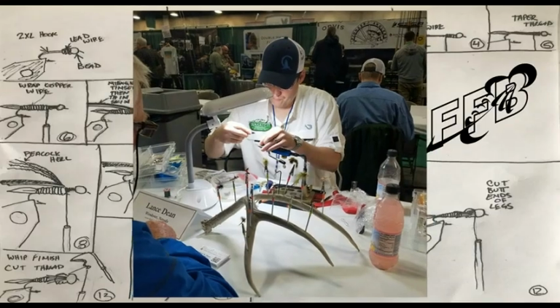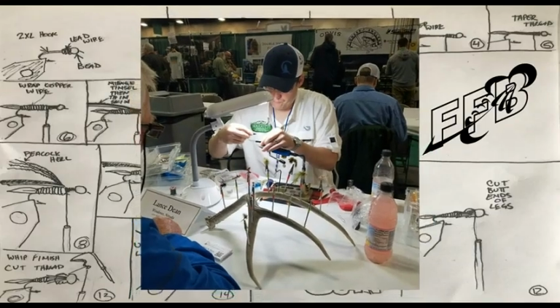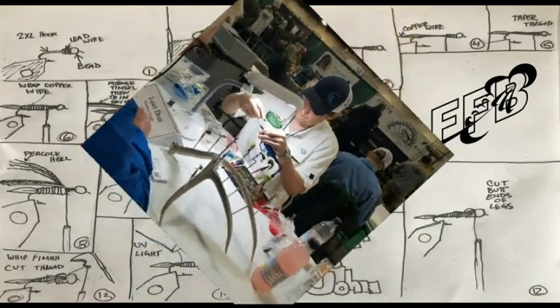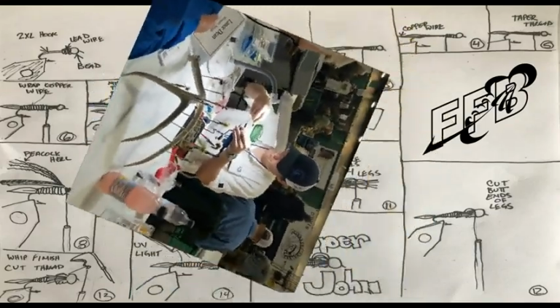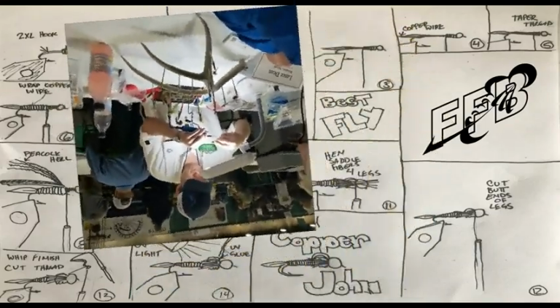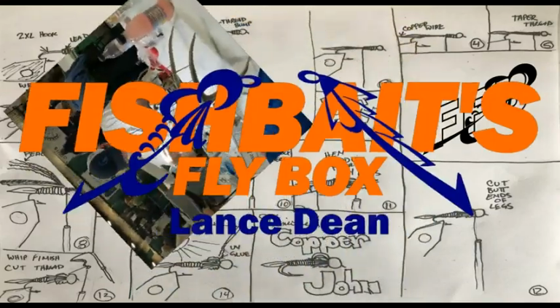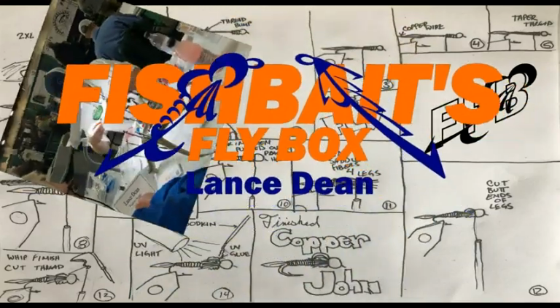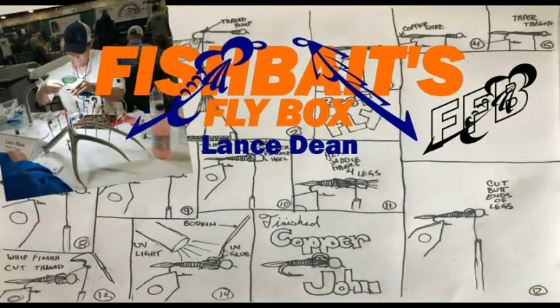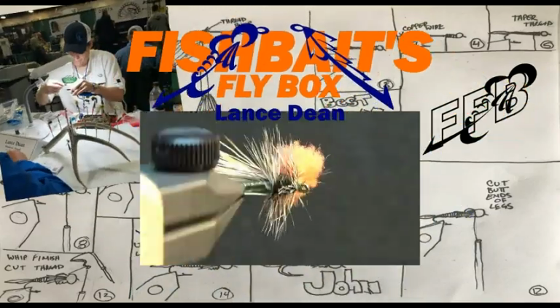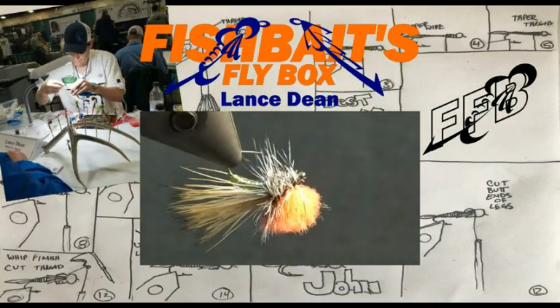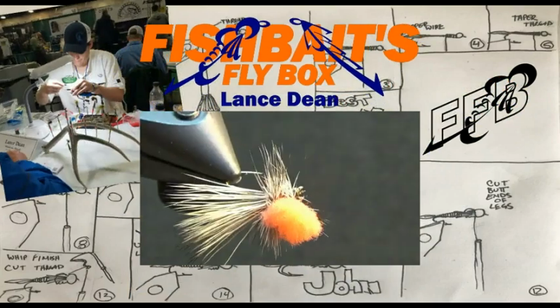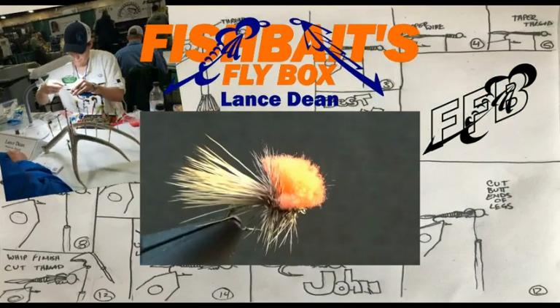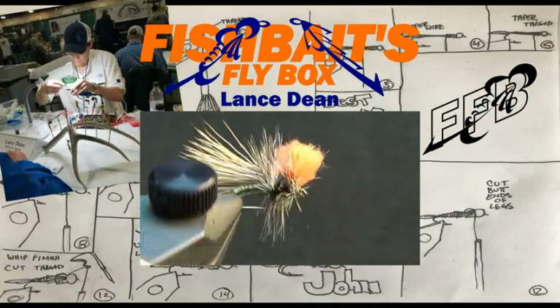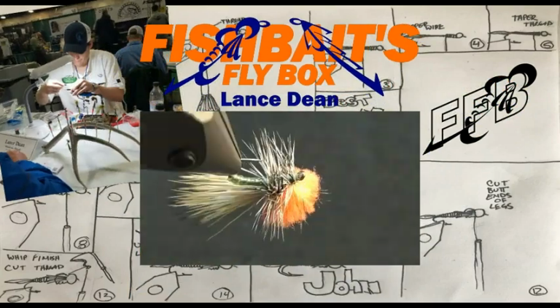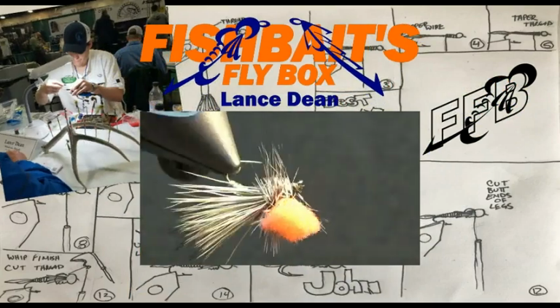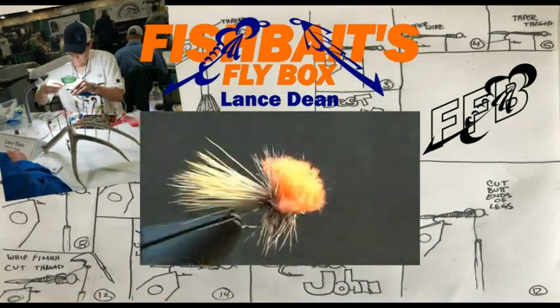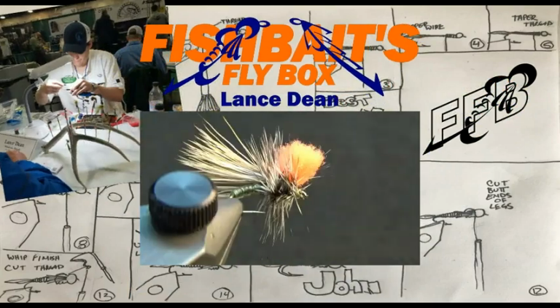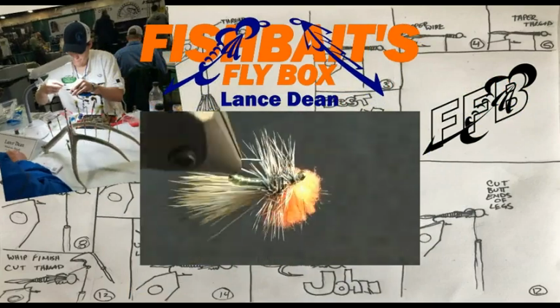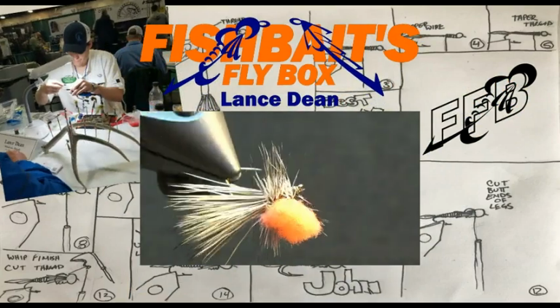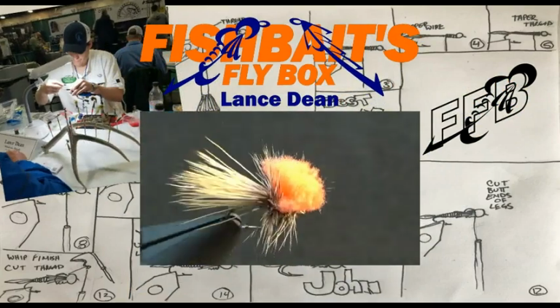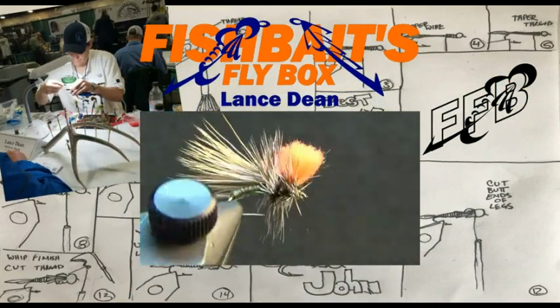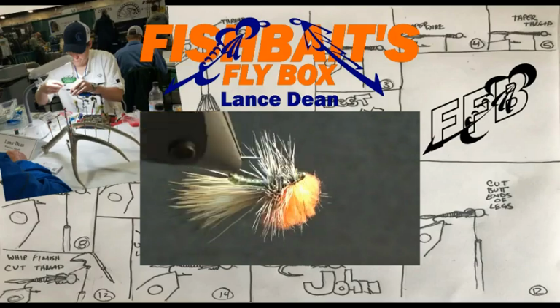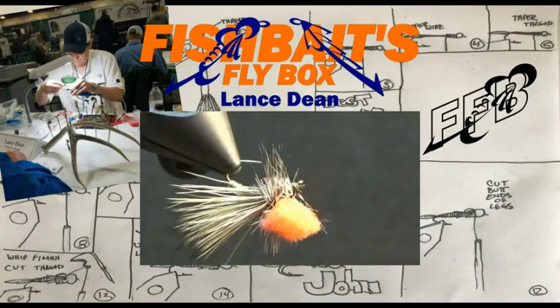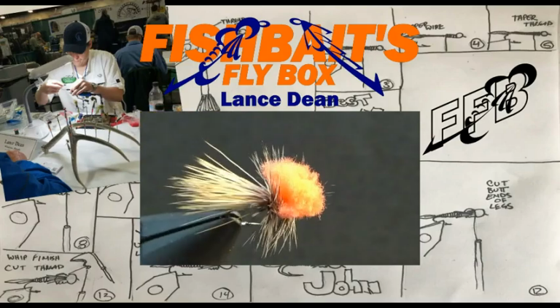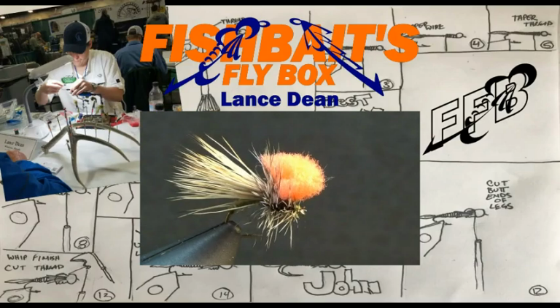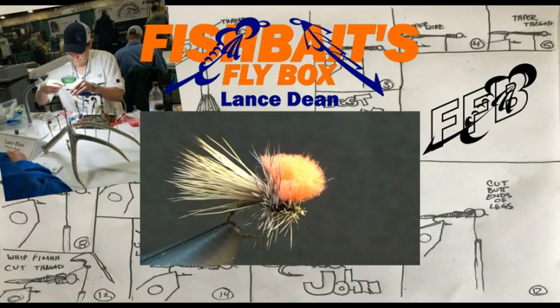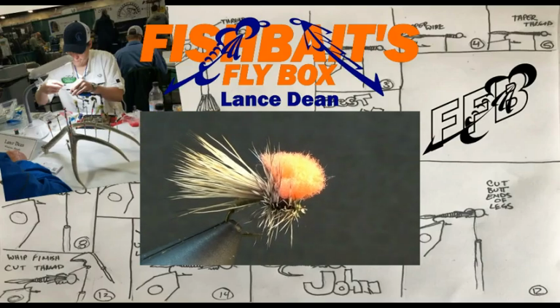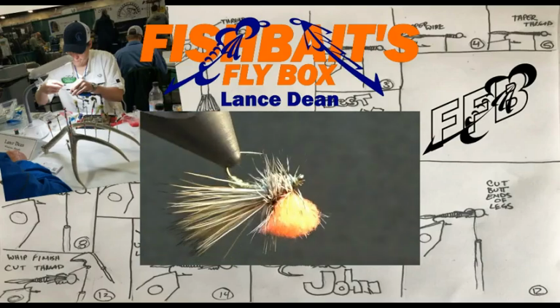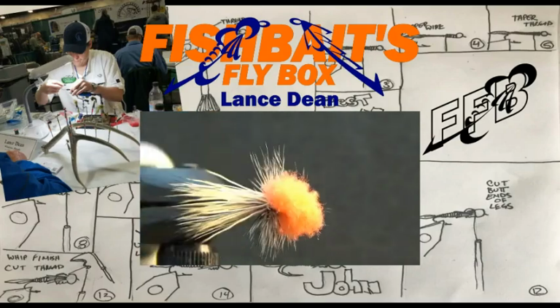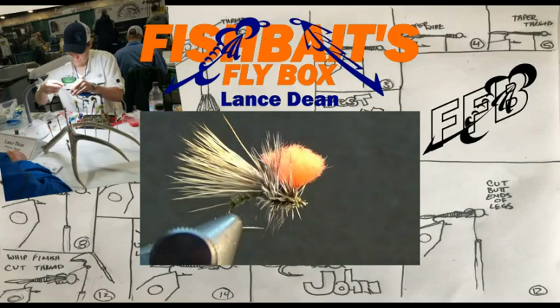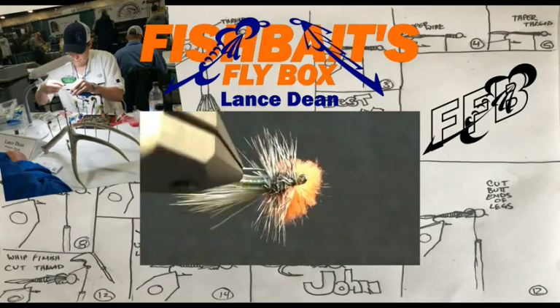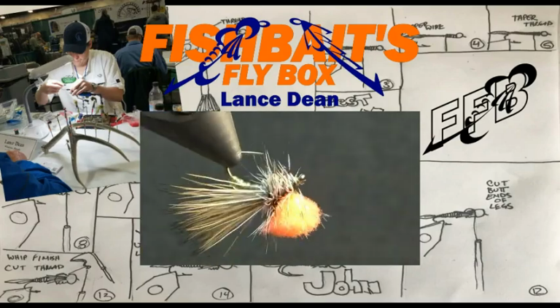That's me, Lance. I tie flies and I'm the creator of this channel. Today I'm tying a clown shoe caddis. I must be a fish because the way Jay Zimmerman utilizes McFly foam and the de-ribbing on this pattern got my attention and now I'm hooked.